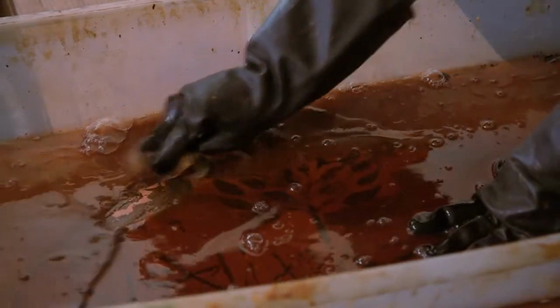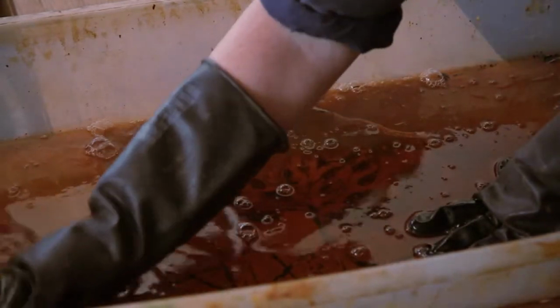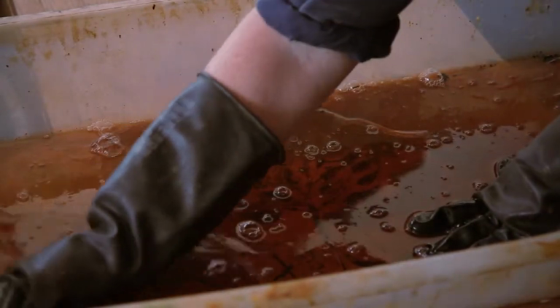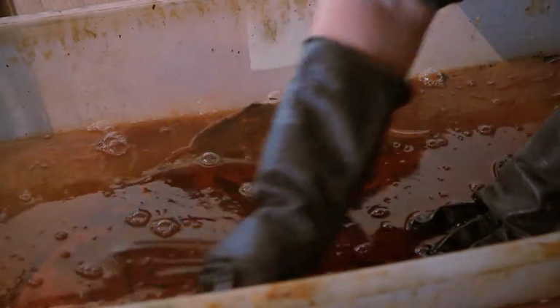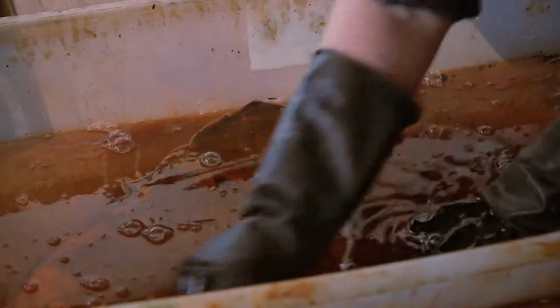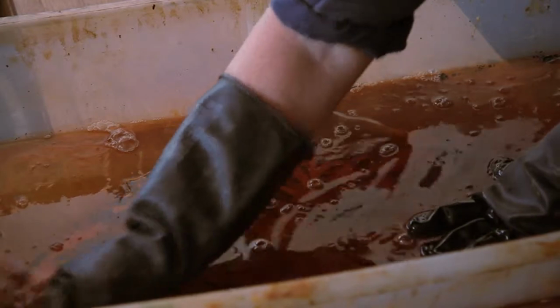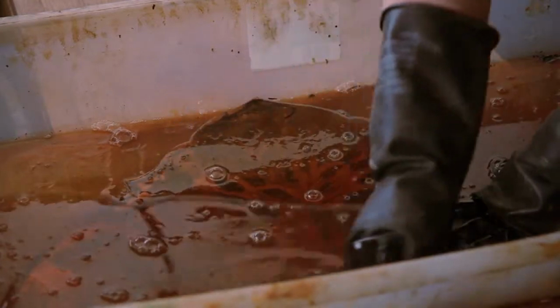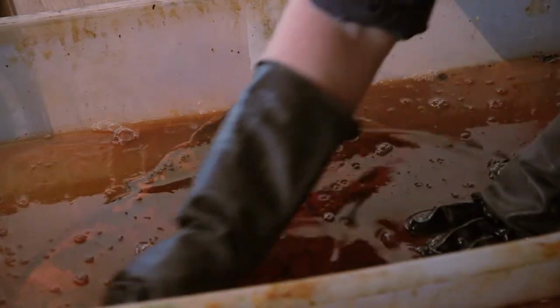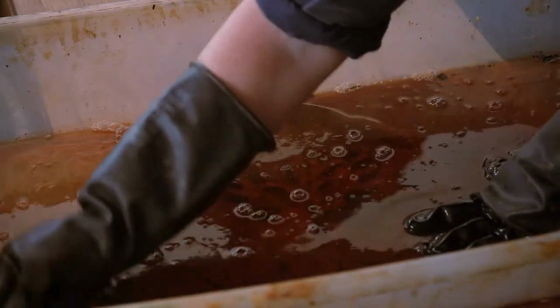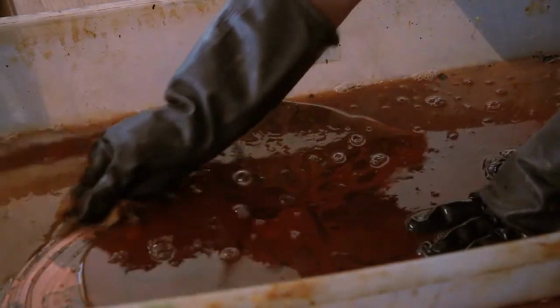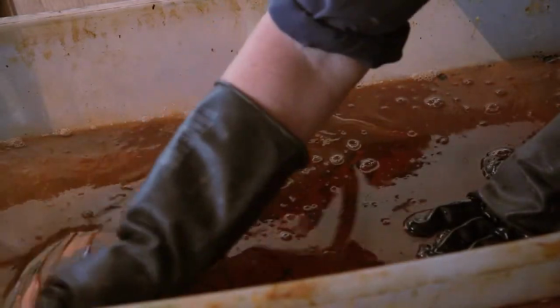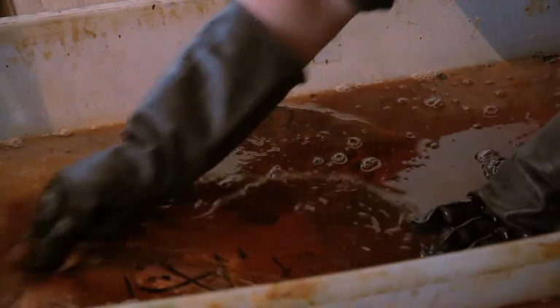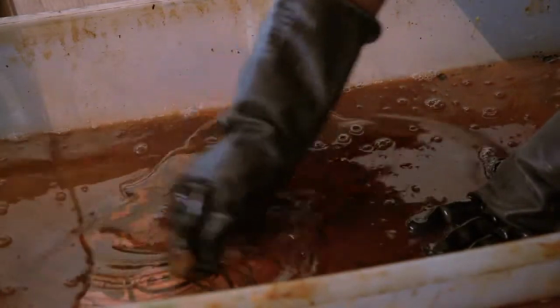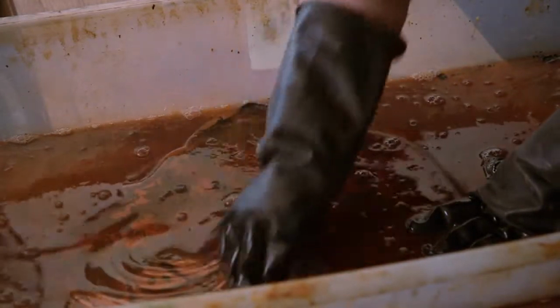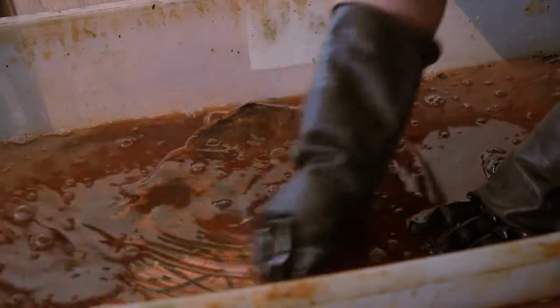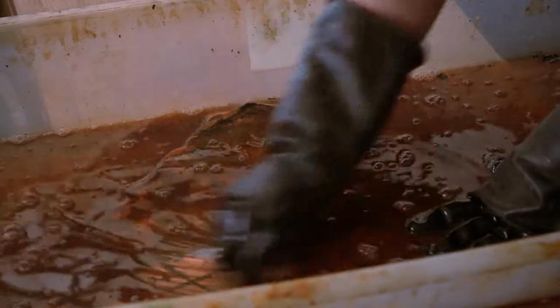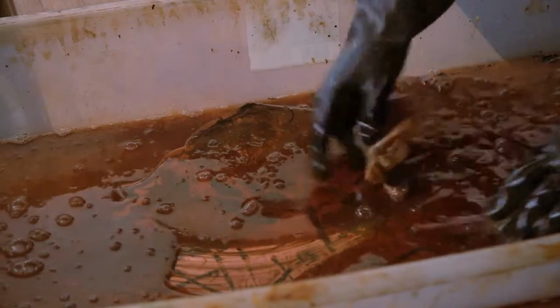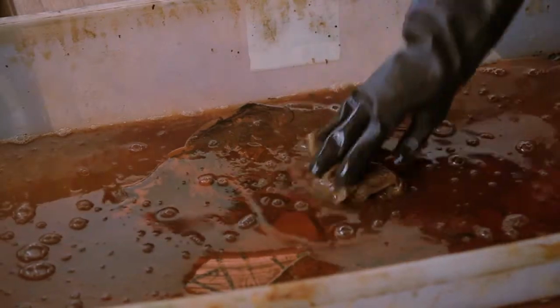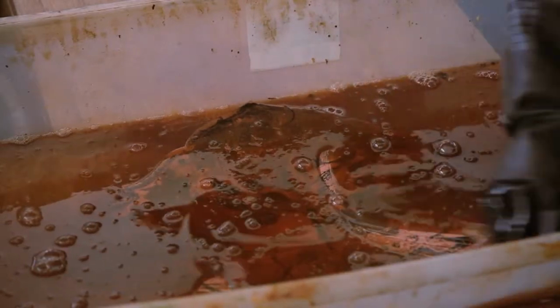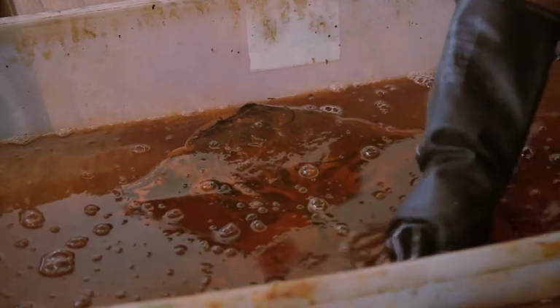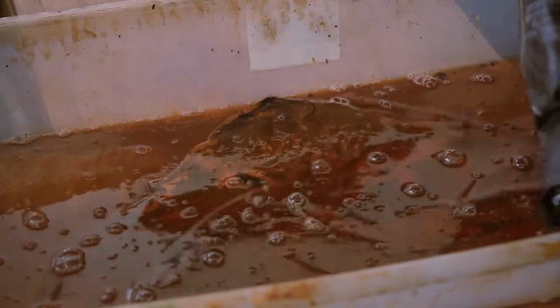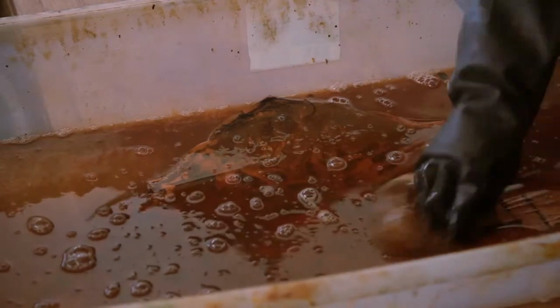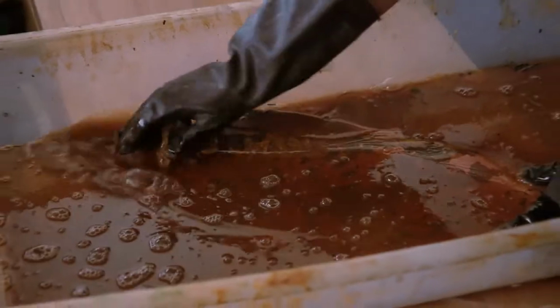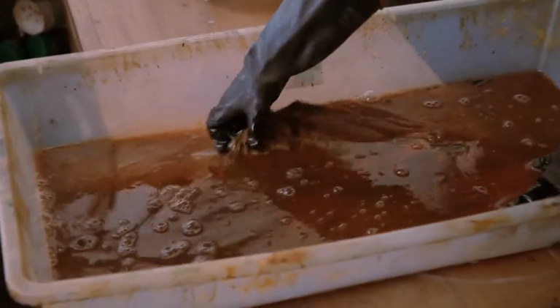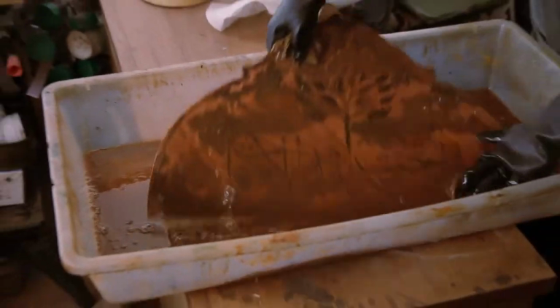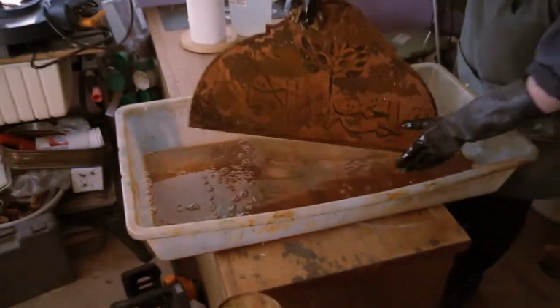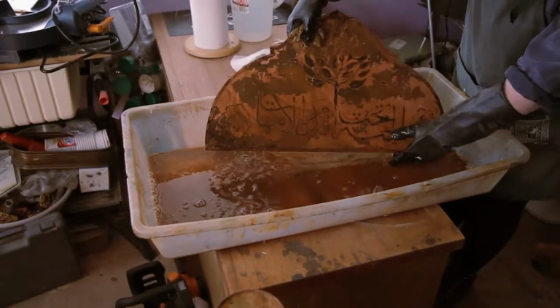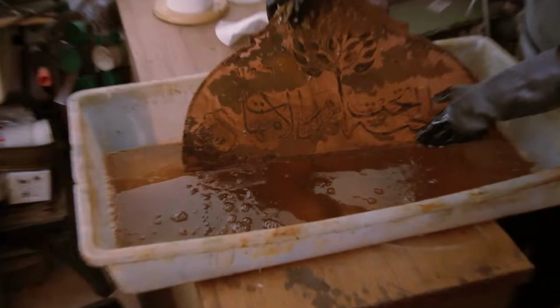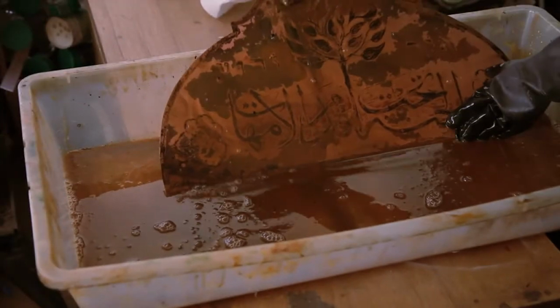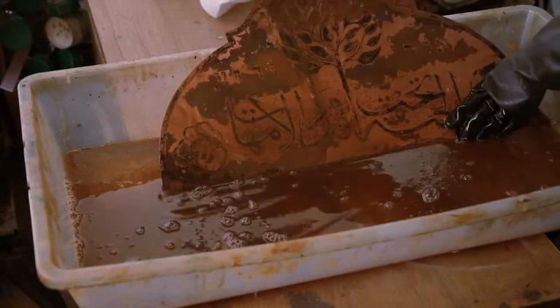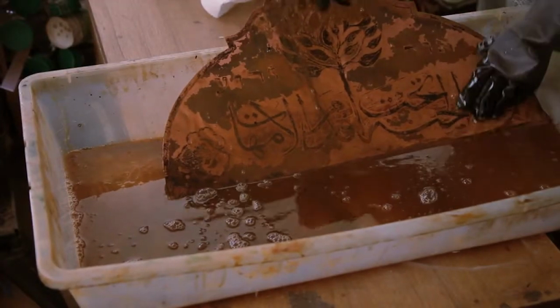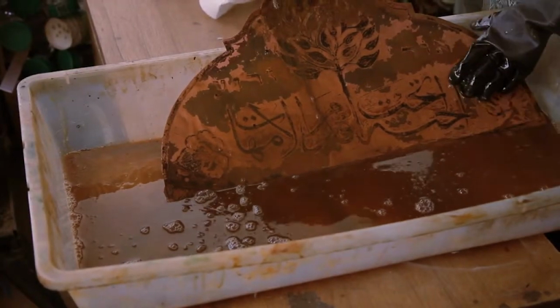Every time I do this, whatever is going to come out in terms of the effects of the patina and all of that is going to be different with every piece. Of course, you can see that it's going to be pretty uneven and interesting.